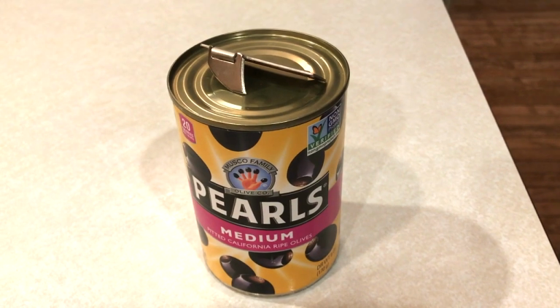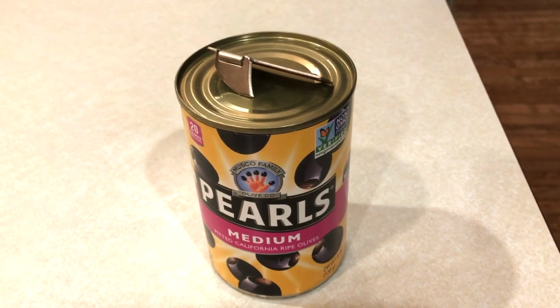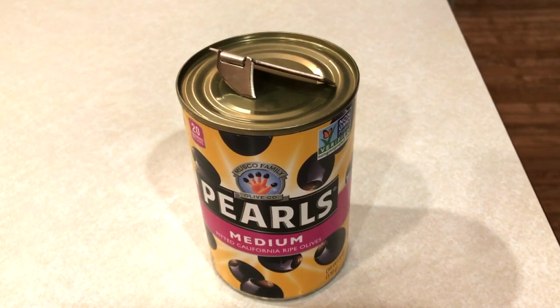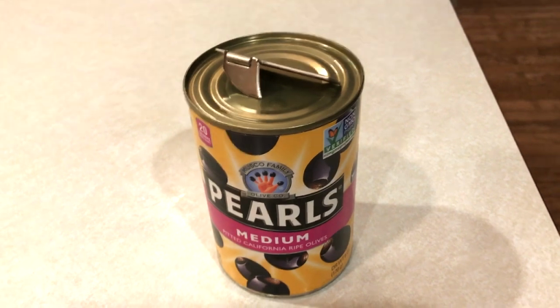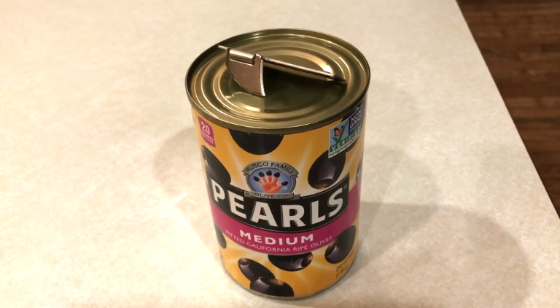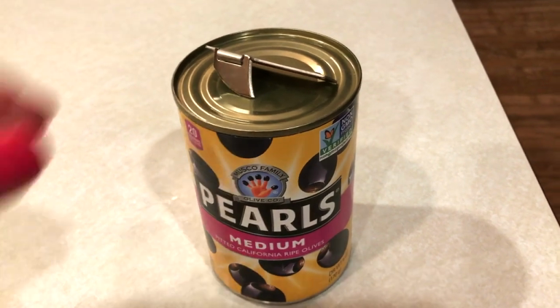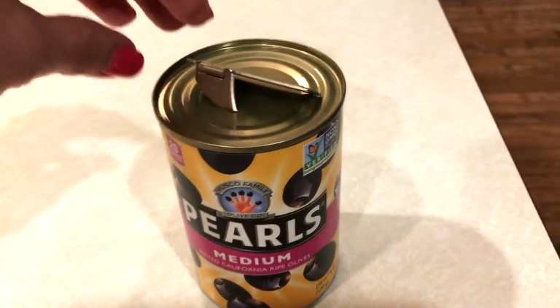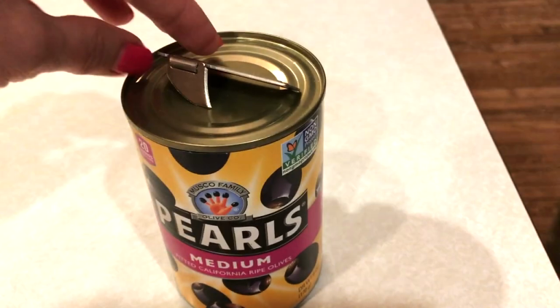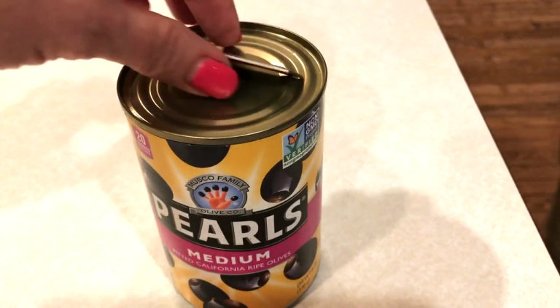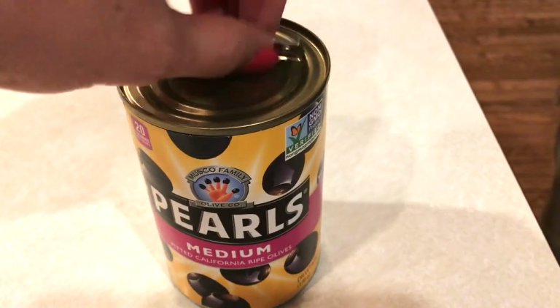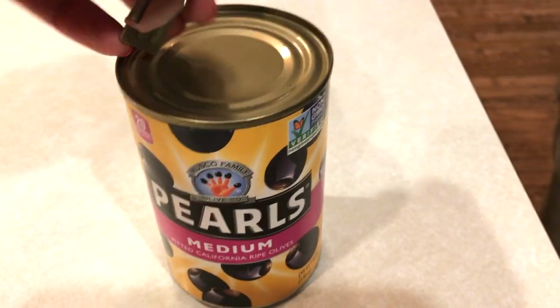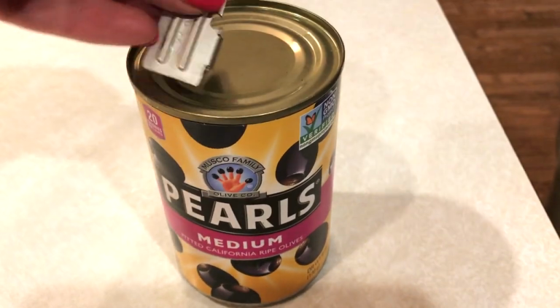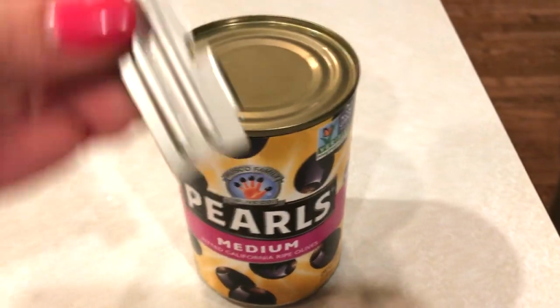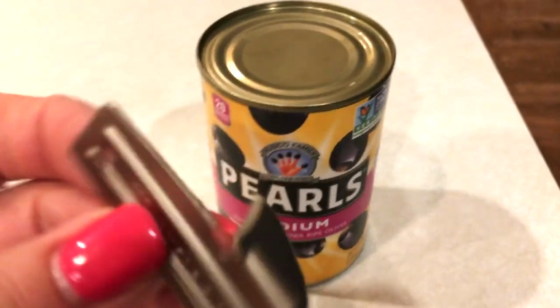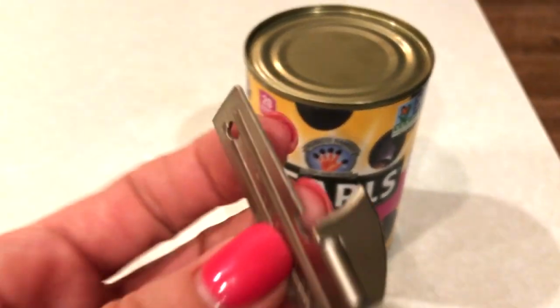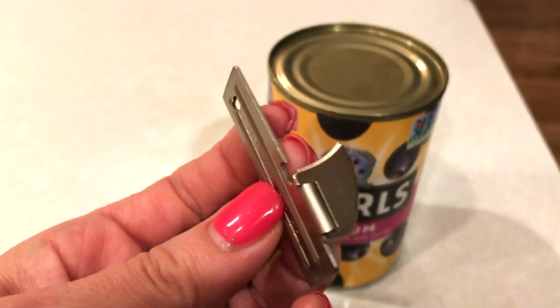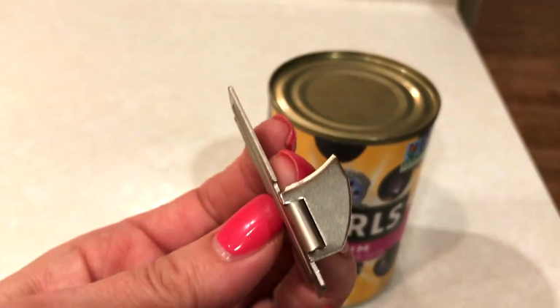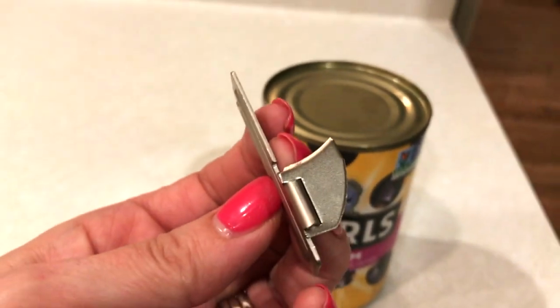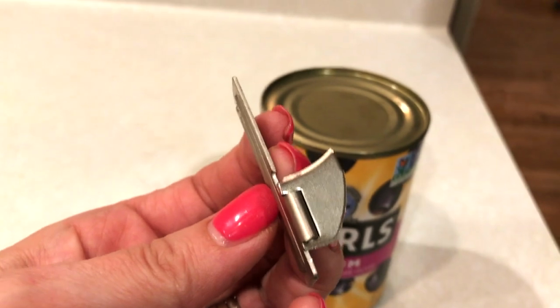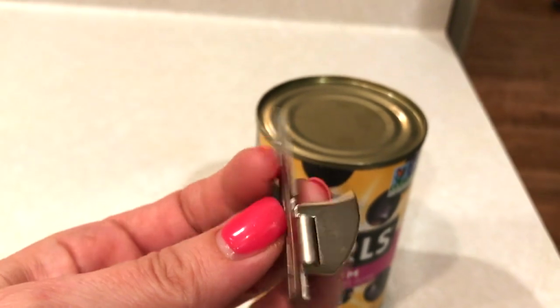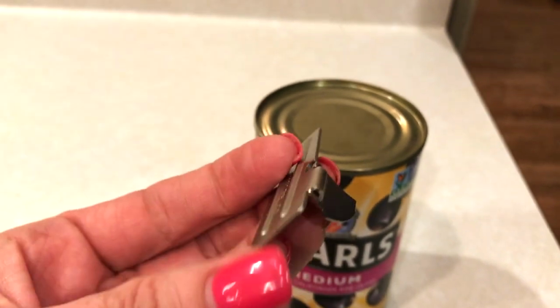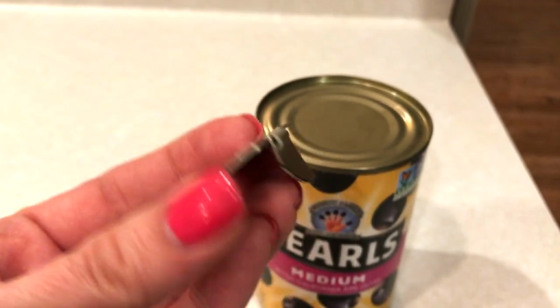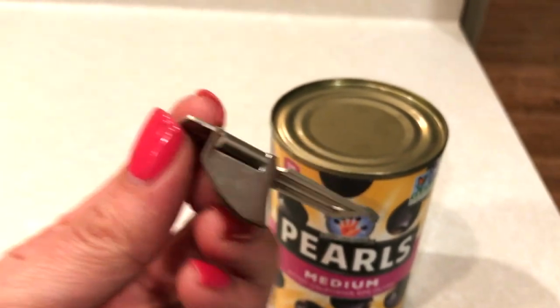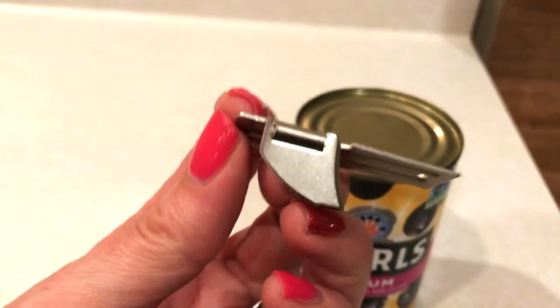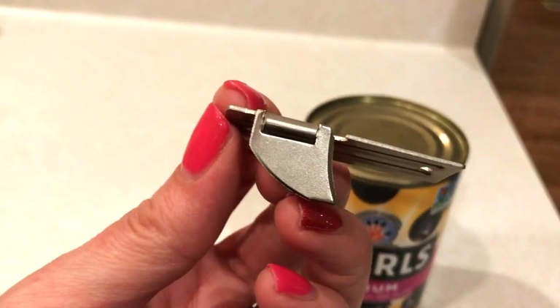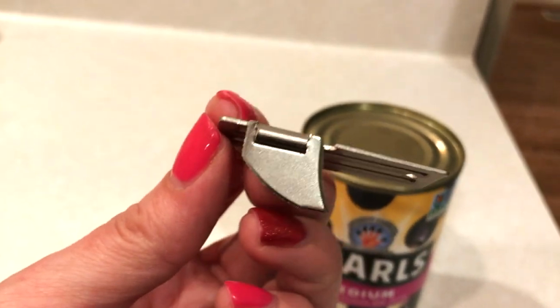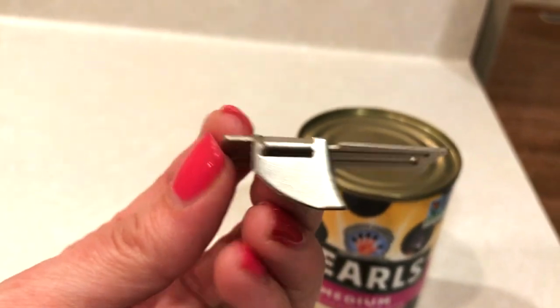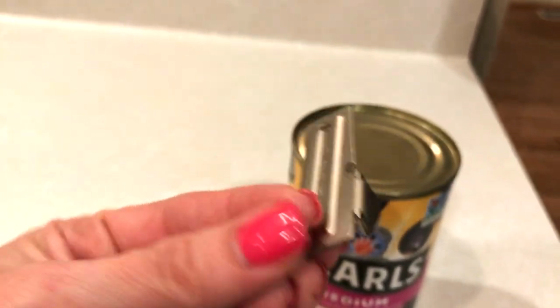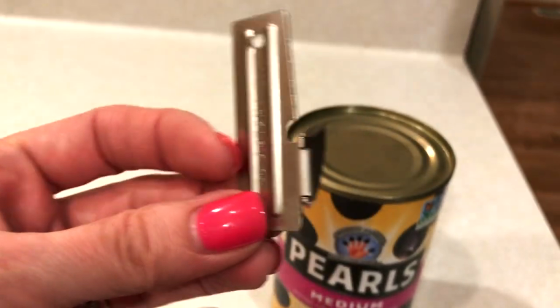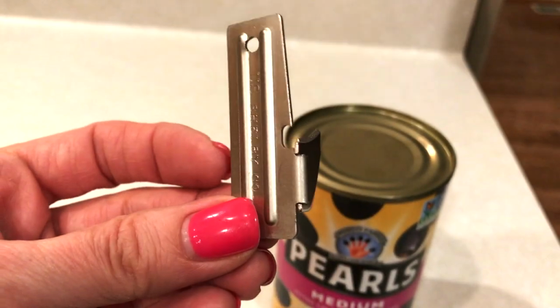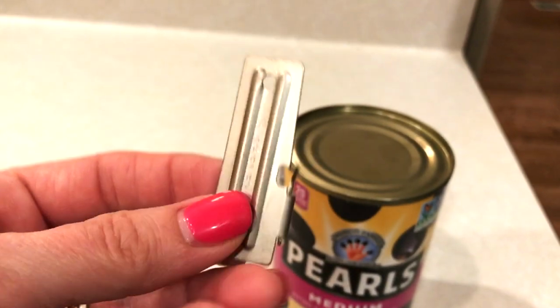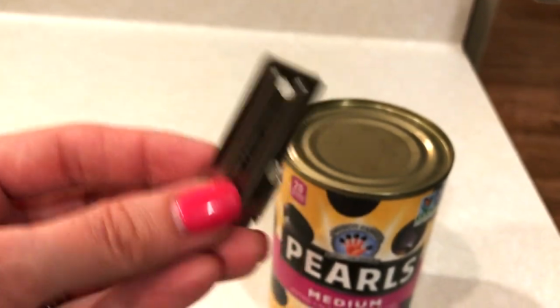What we're going to do today is I'm going to show you how to use a World War II P38 can opener. Let's see how it works.